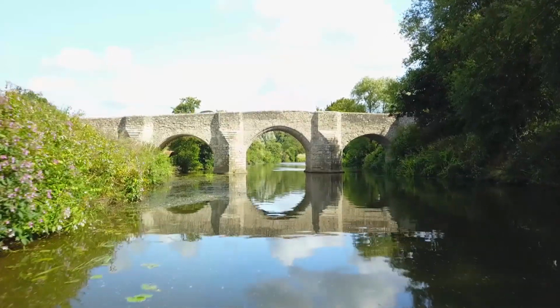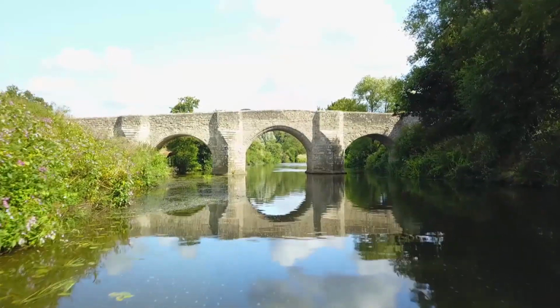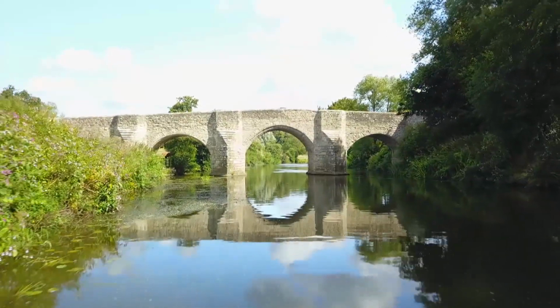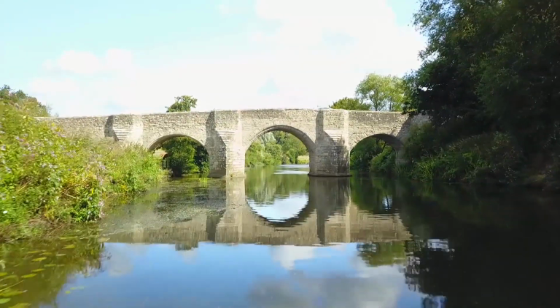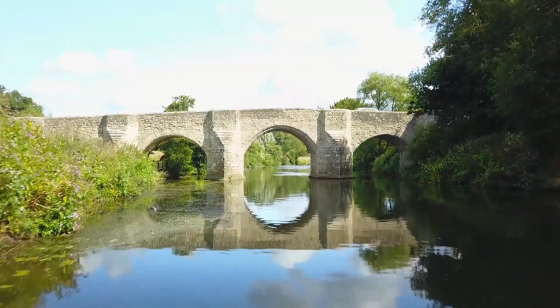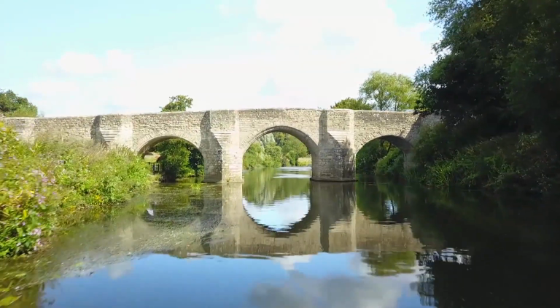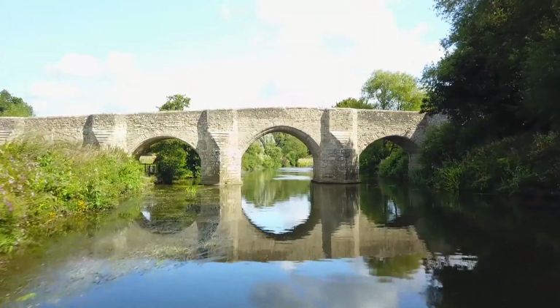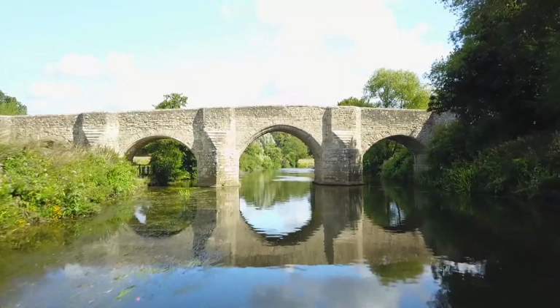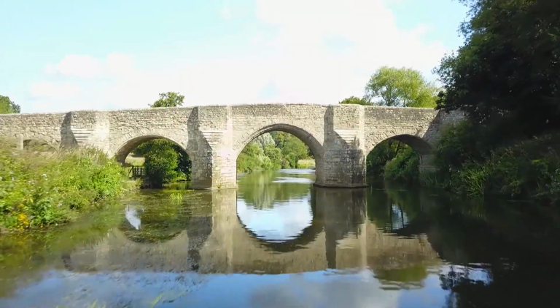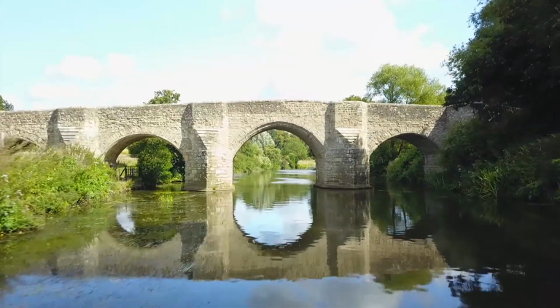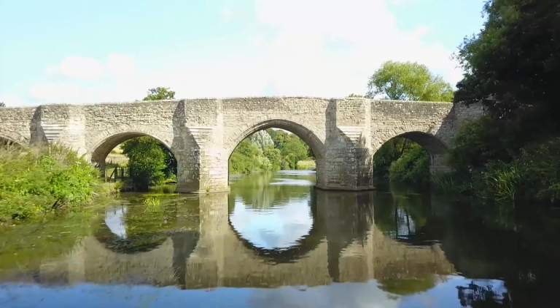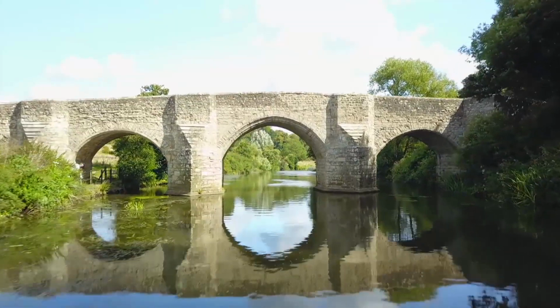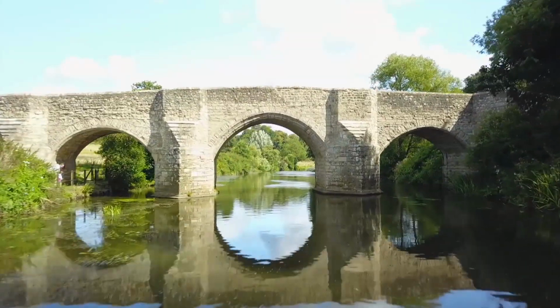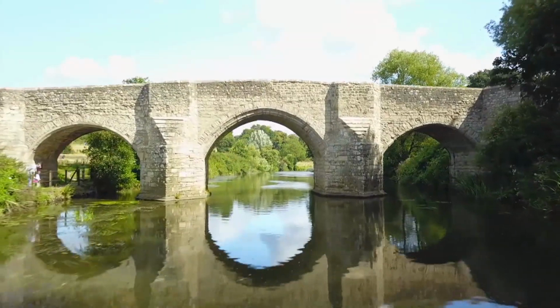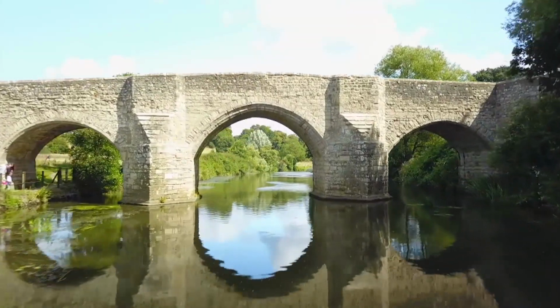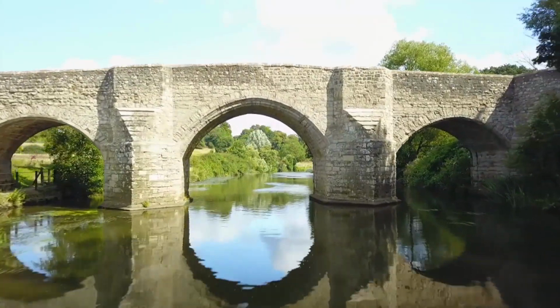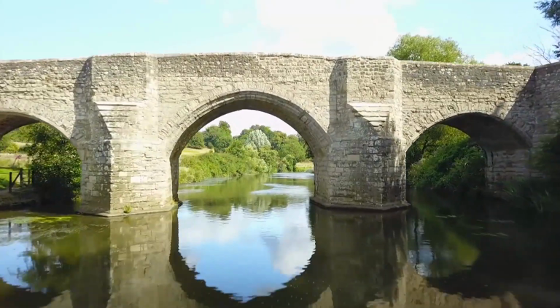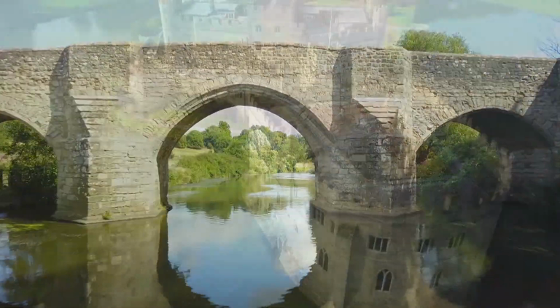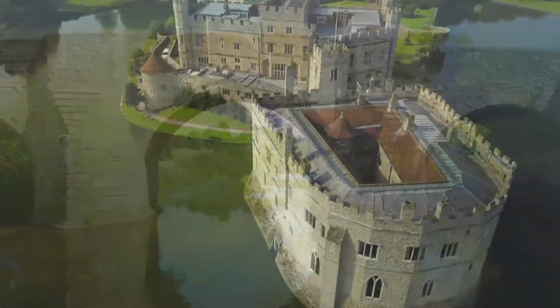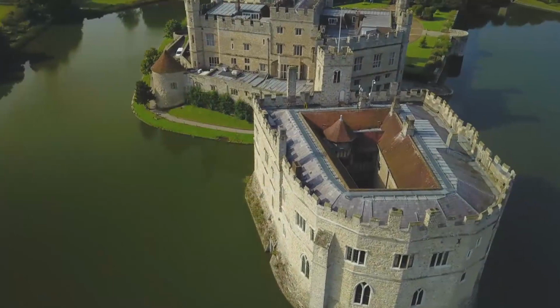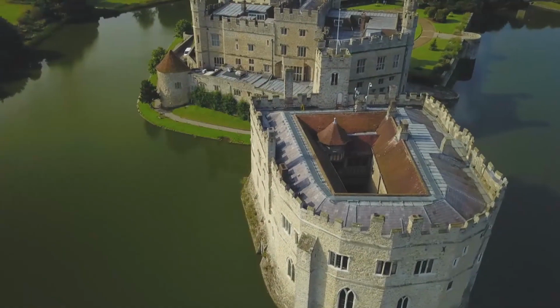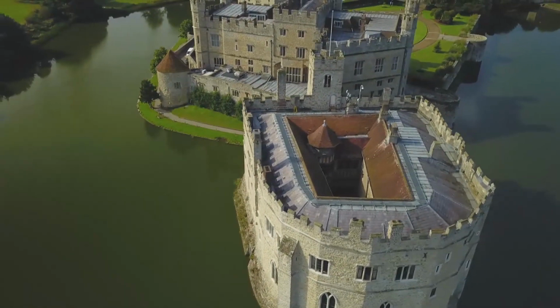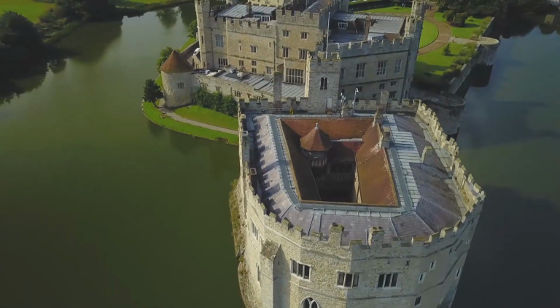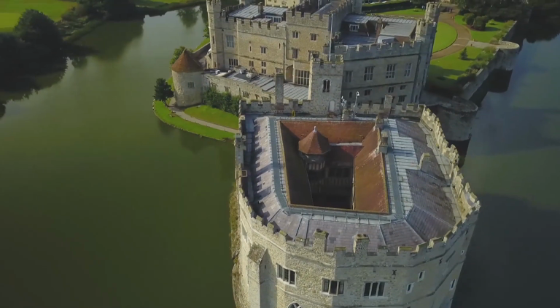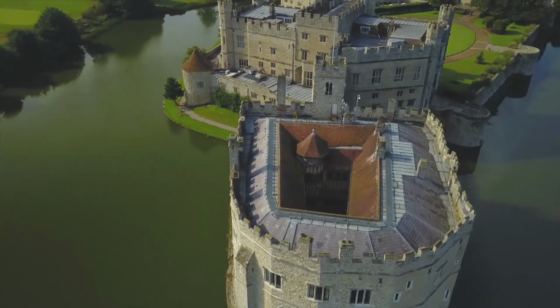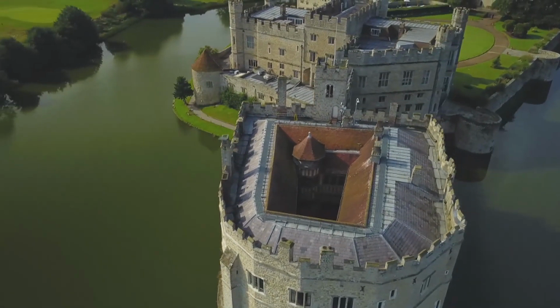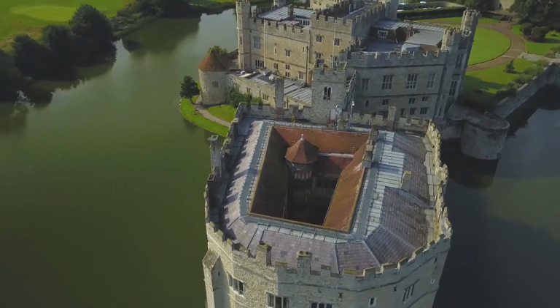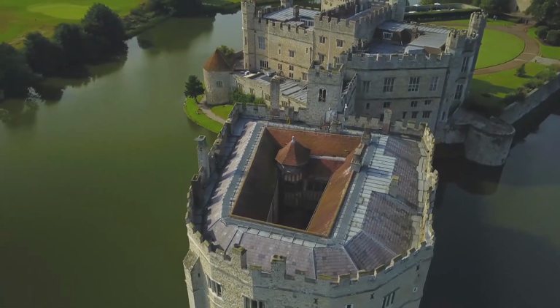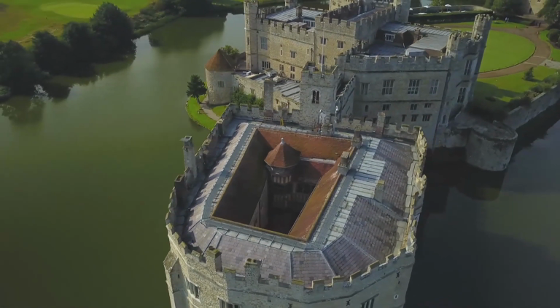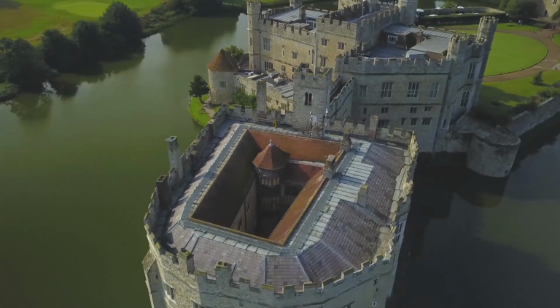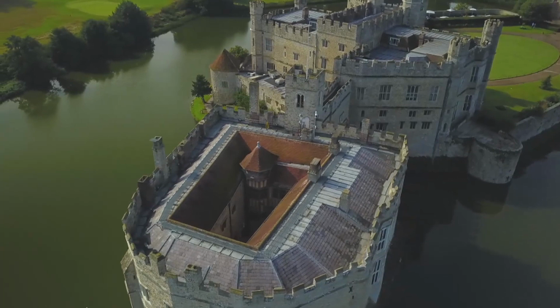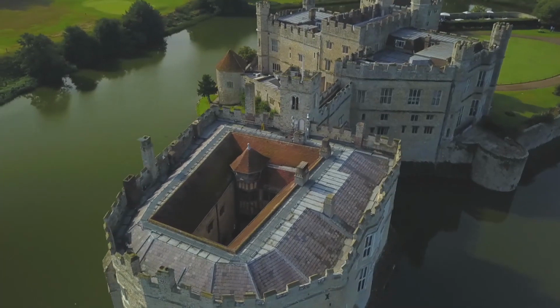Where does Kent get its character? For centuries, the structures that define the landscape have been built from the unique raw material beneath the ground — Kentish ragstone. It's been taken out of the earth since Roman times.